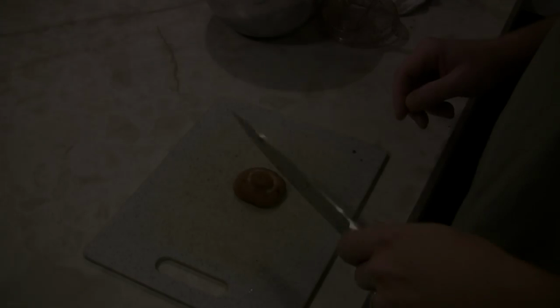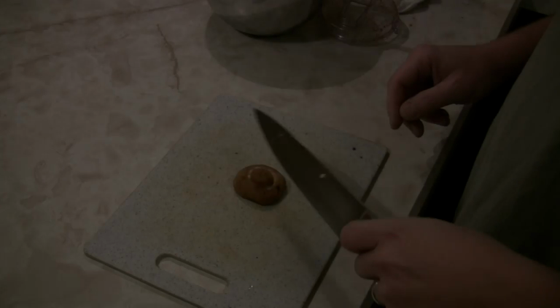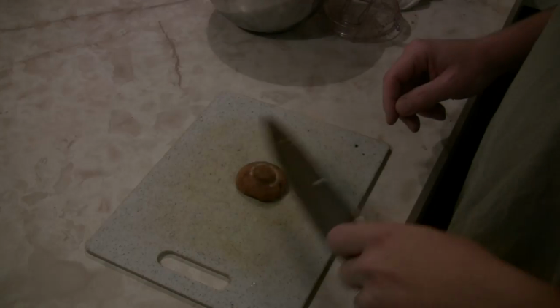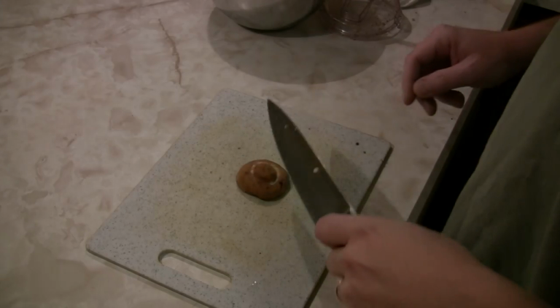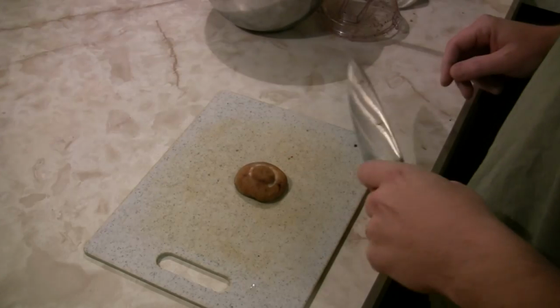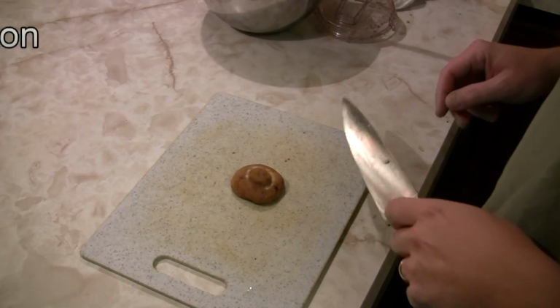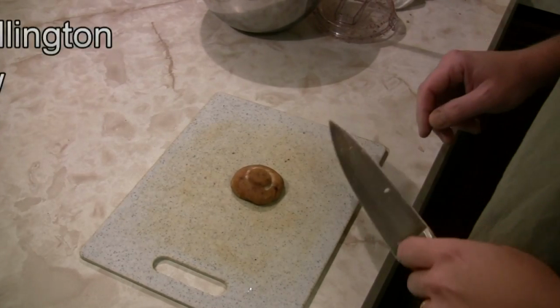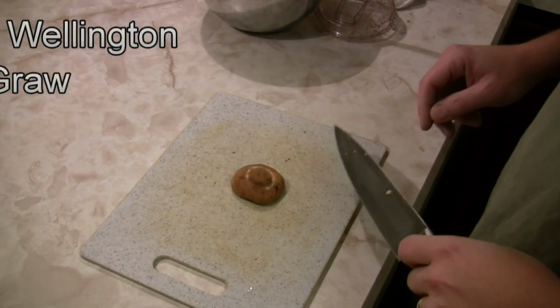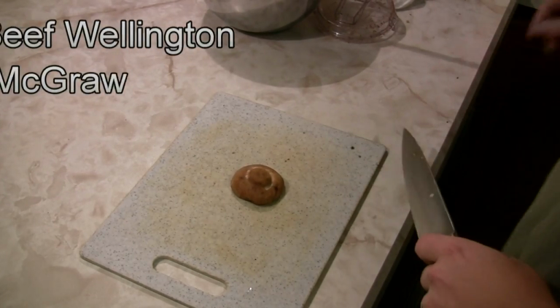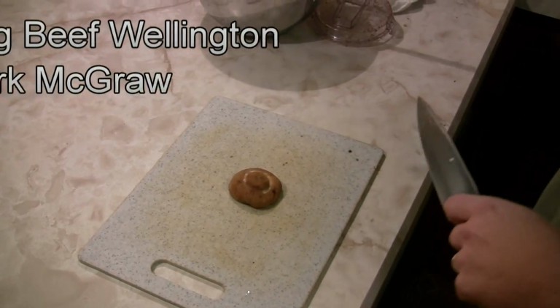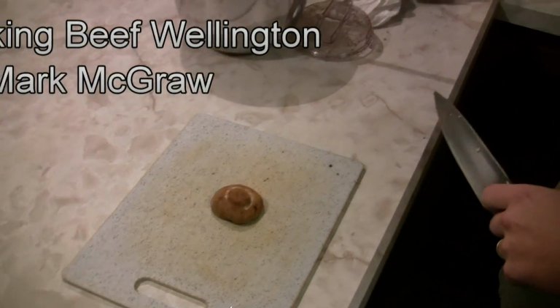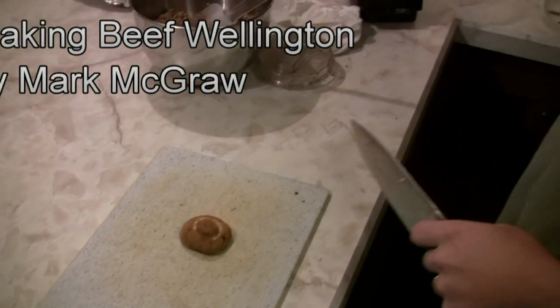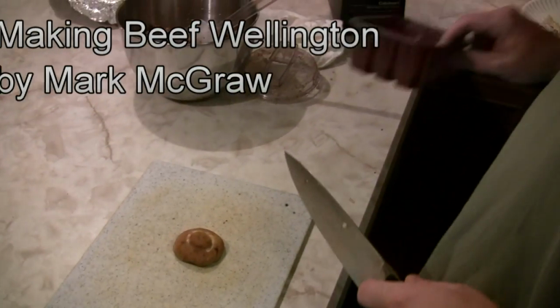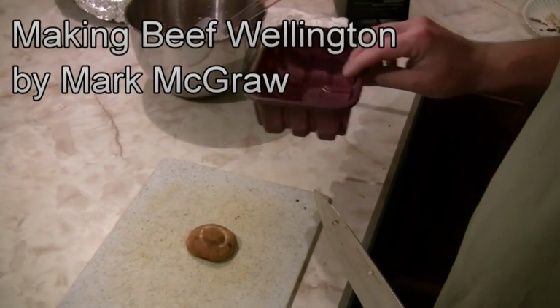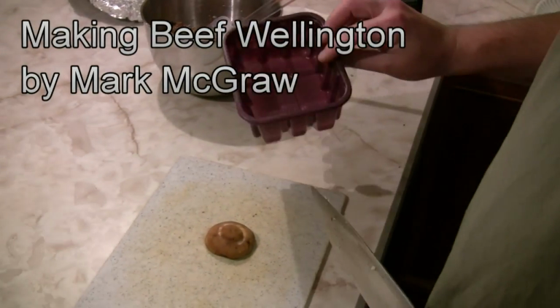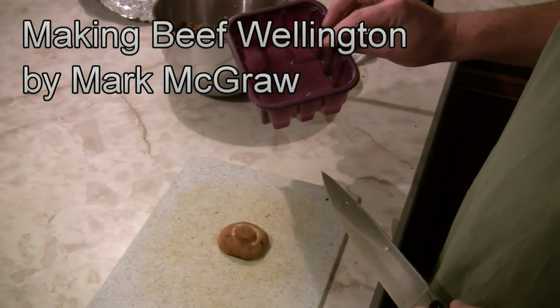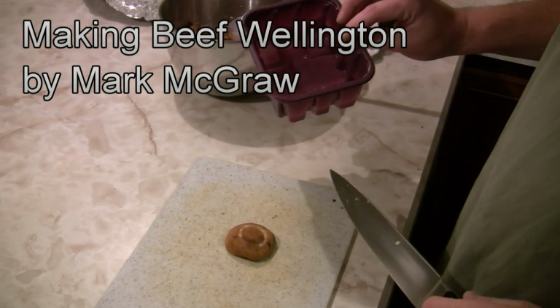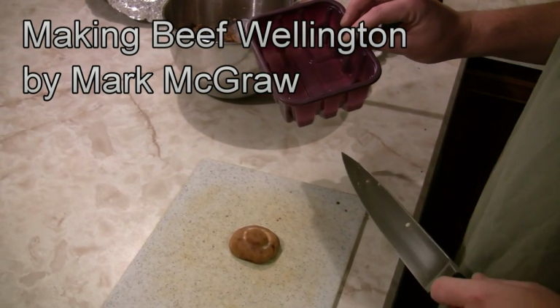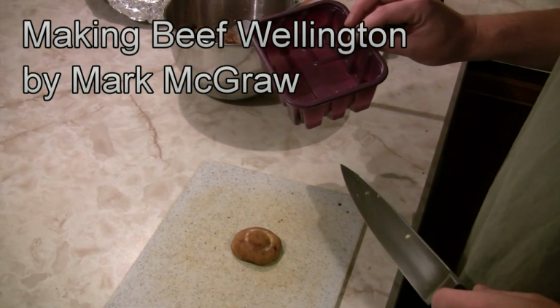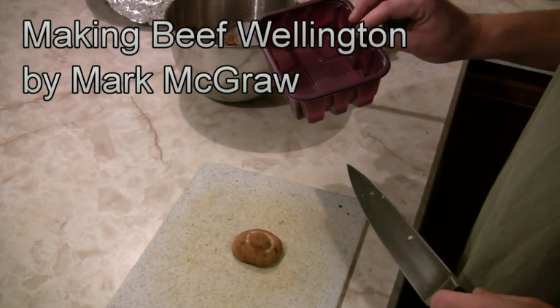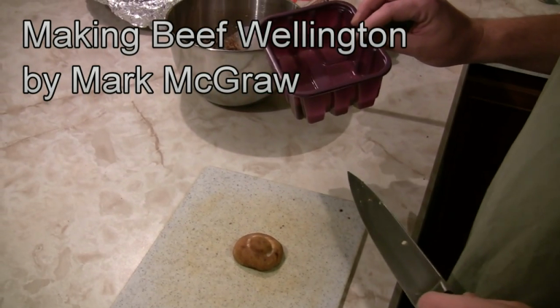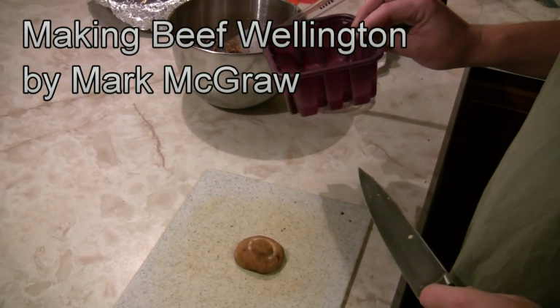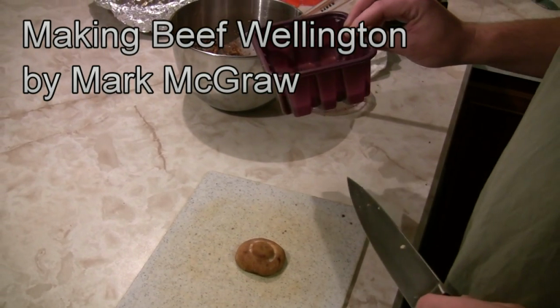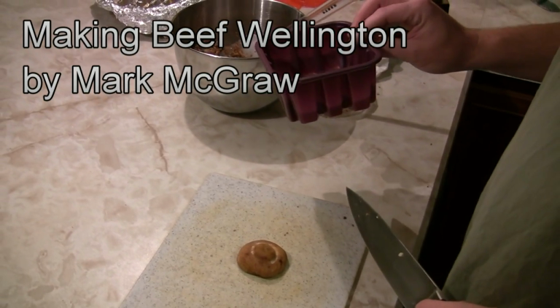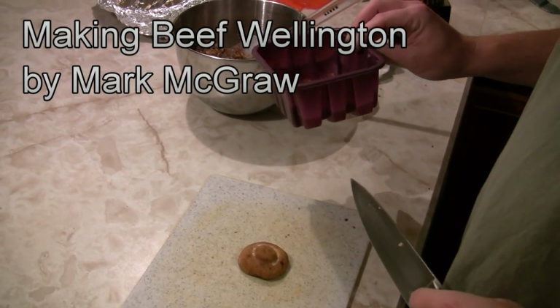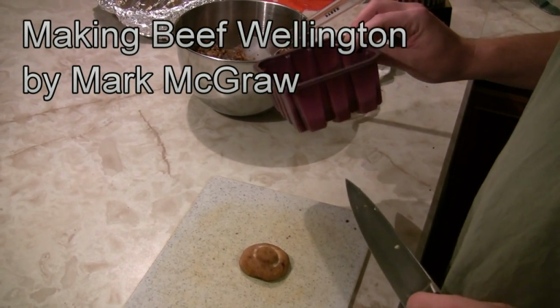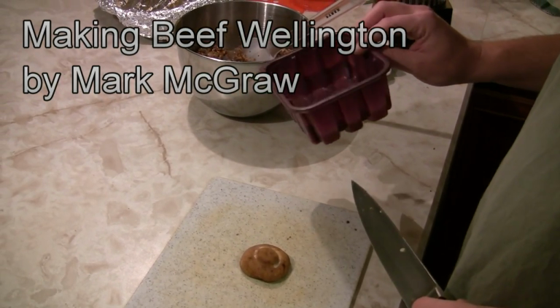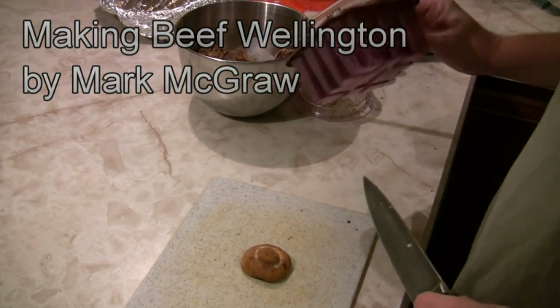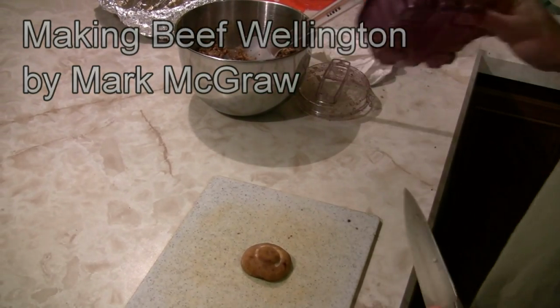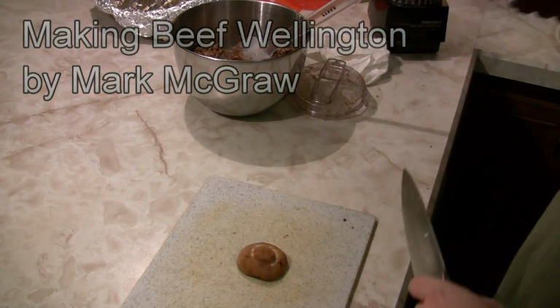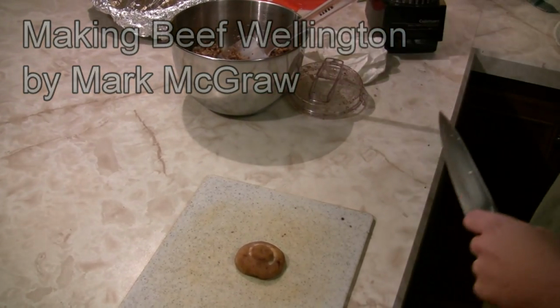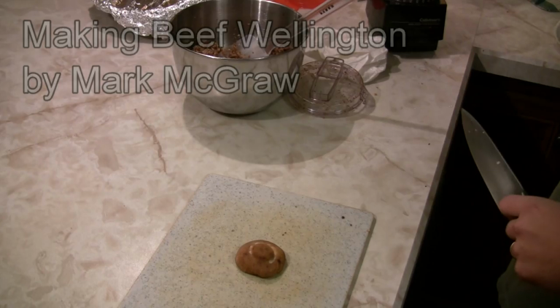We're making mushroom duxelle. We've got three tins of mushrooms — we used portabellas, baby portabellas, and some shiitakes, but you can use any types of mushrooms you like.